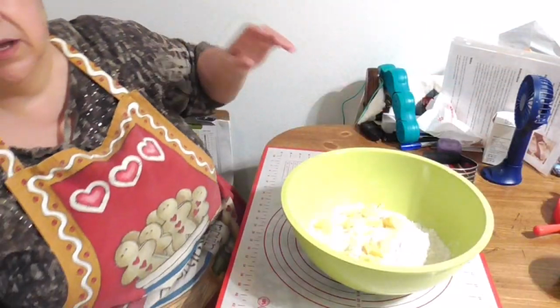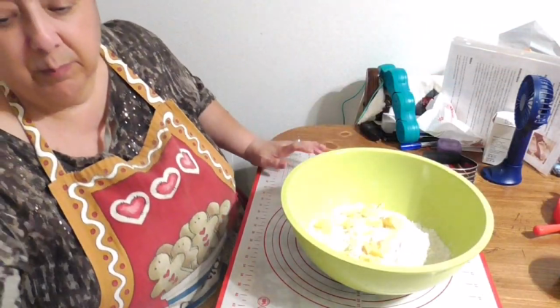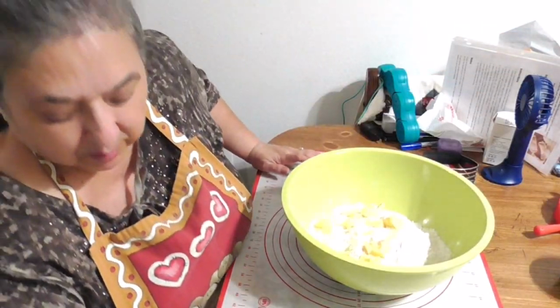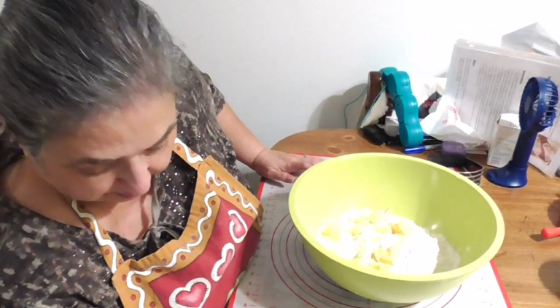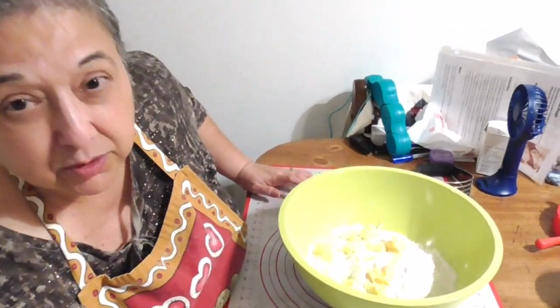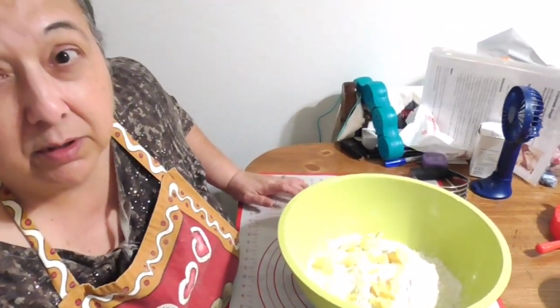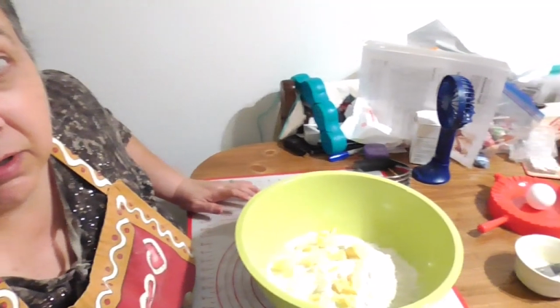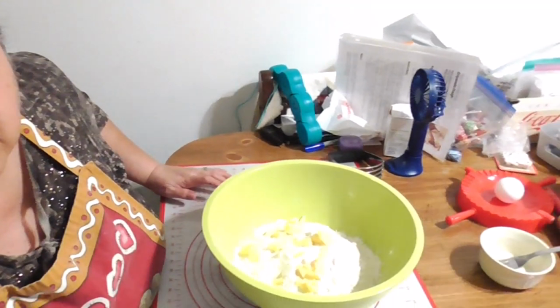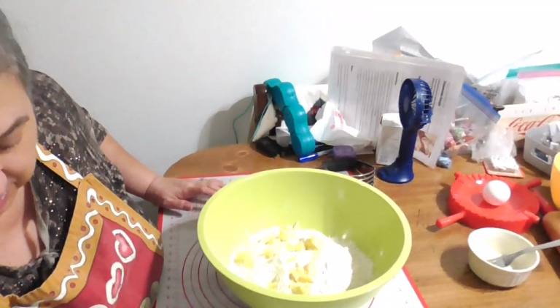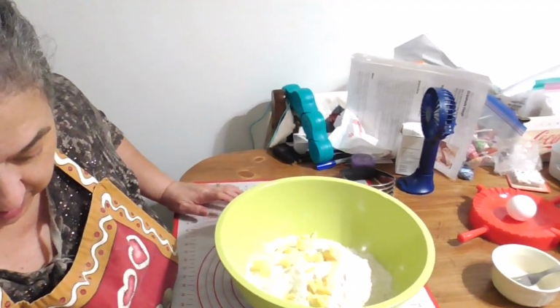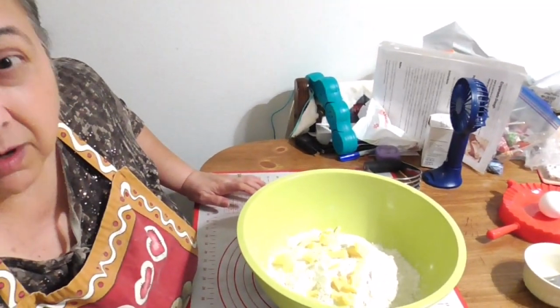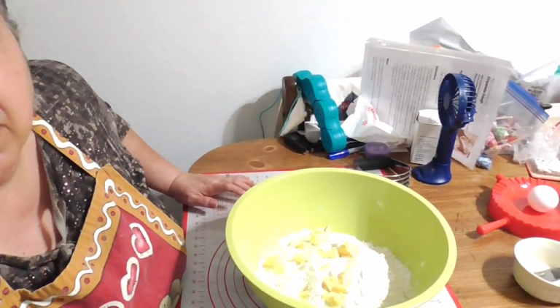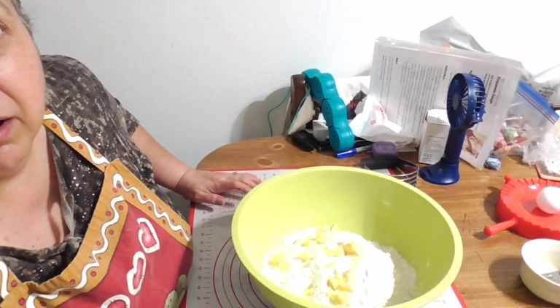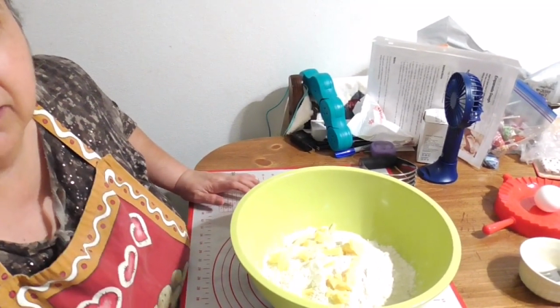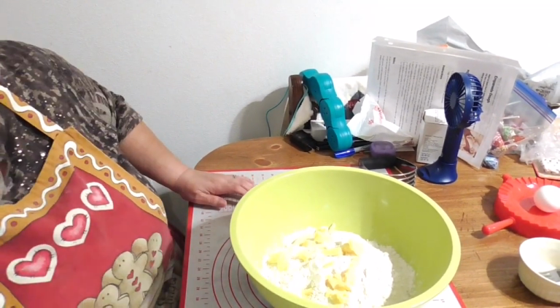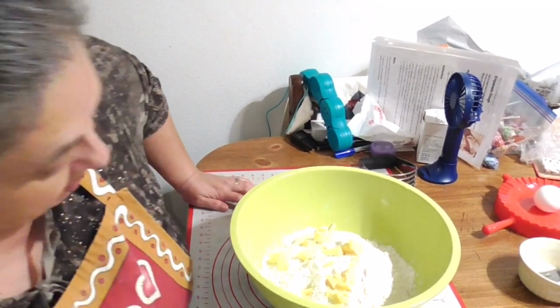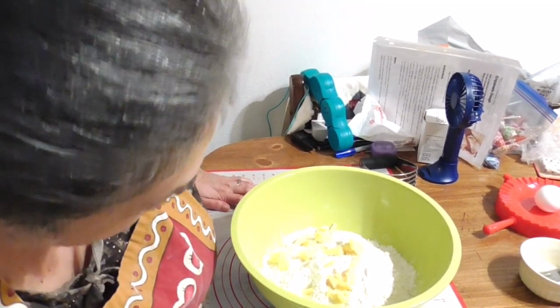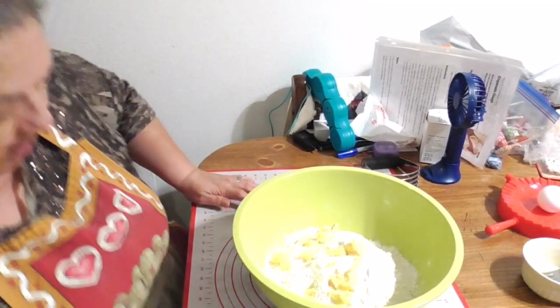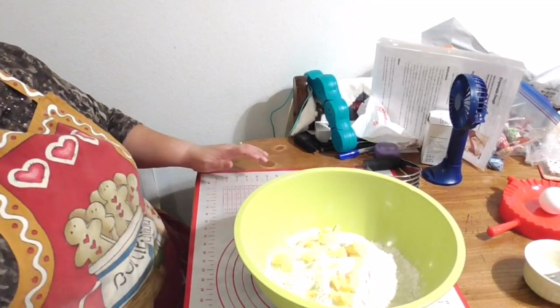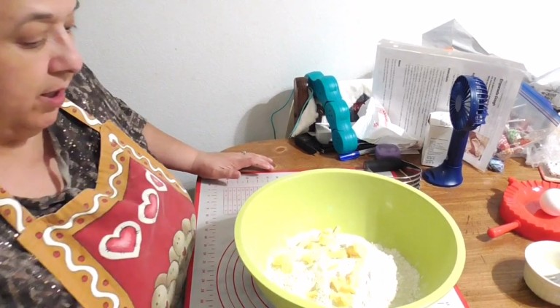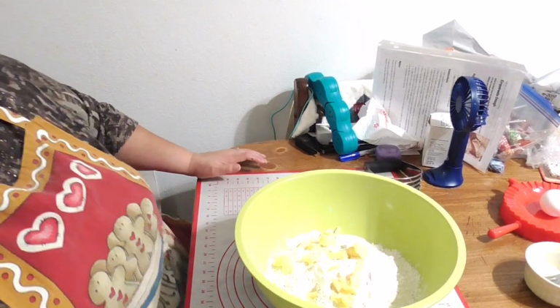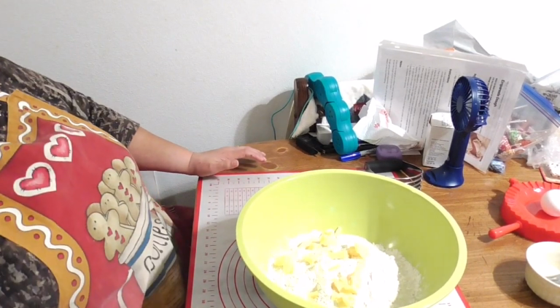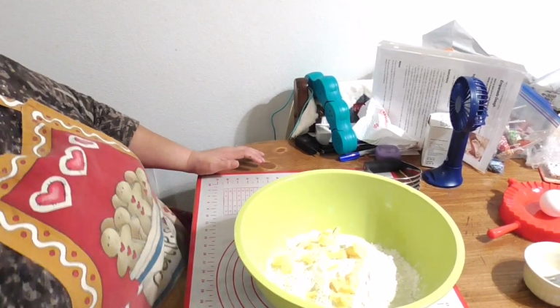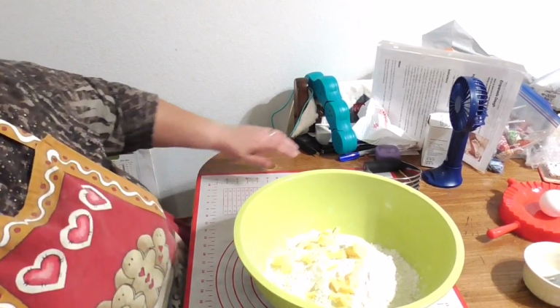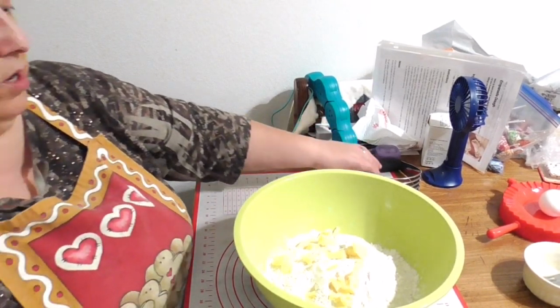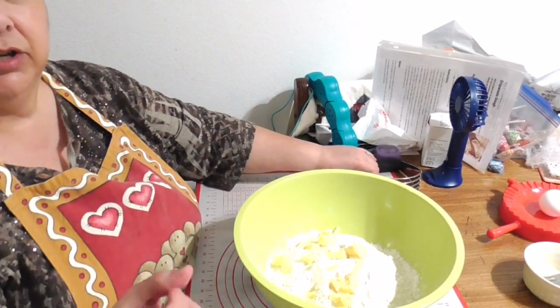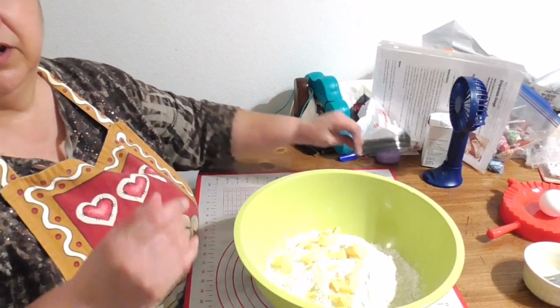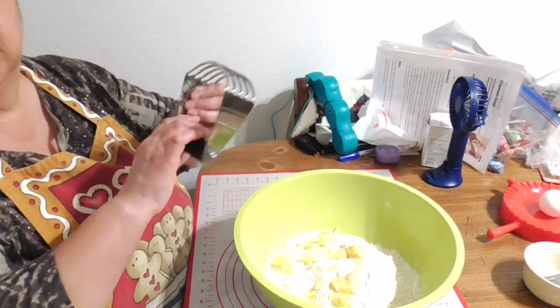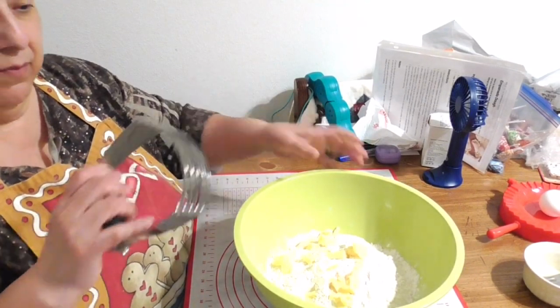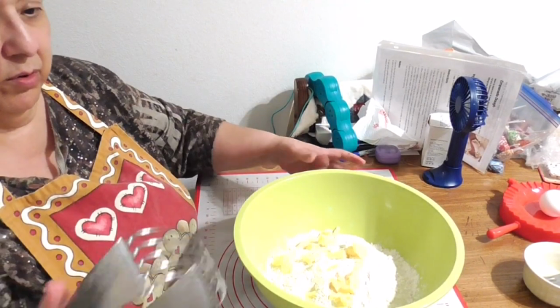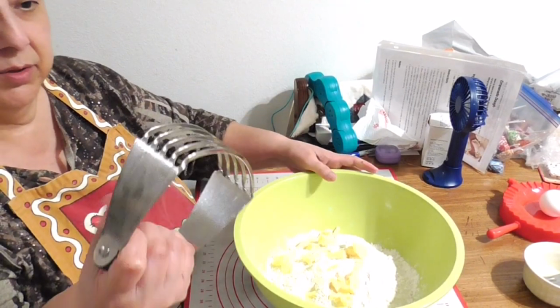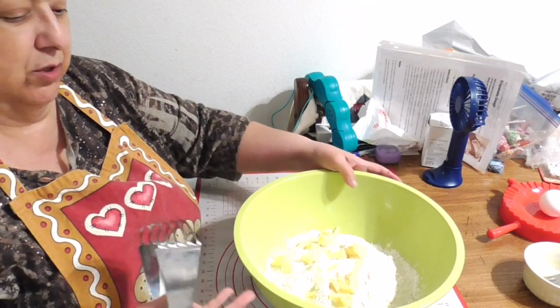Let me bring you a little bit closer so you can see everything. Now I'm just going to cut the butter into the flour. You can use your fingers, a fork, or a pastry cutter.